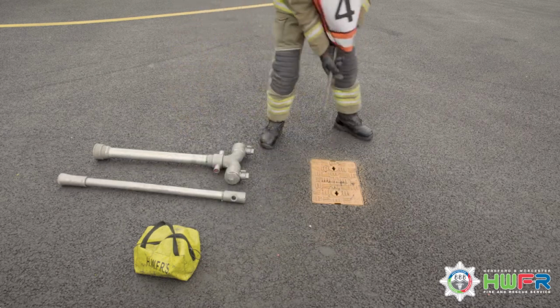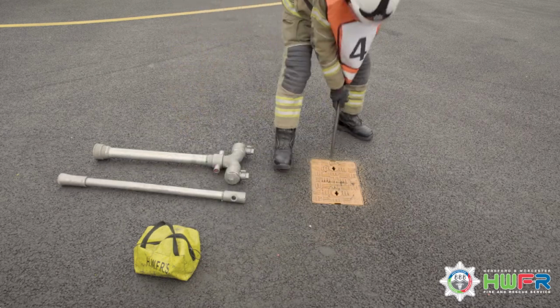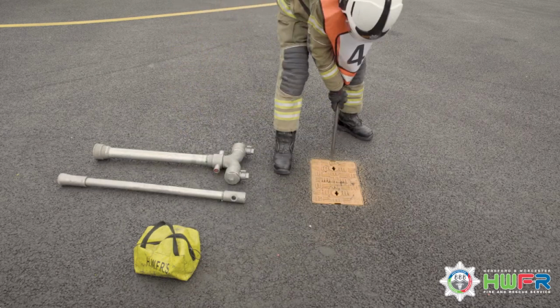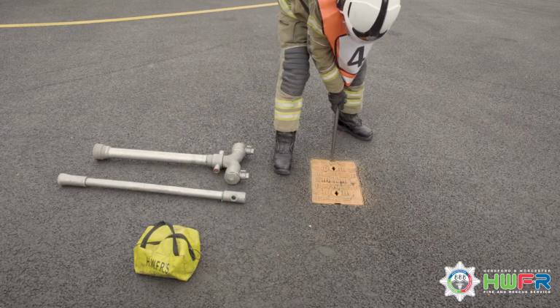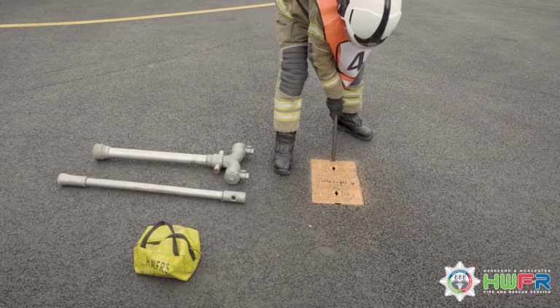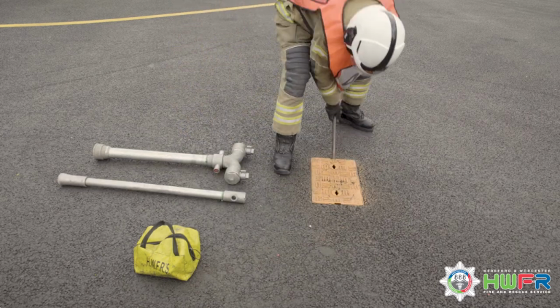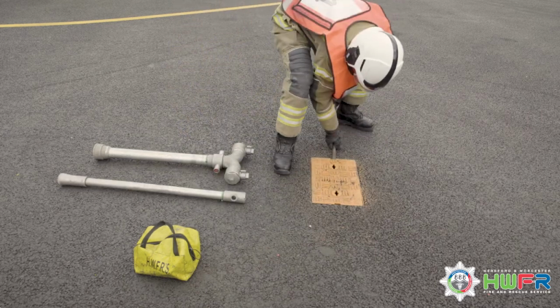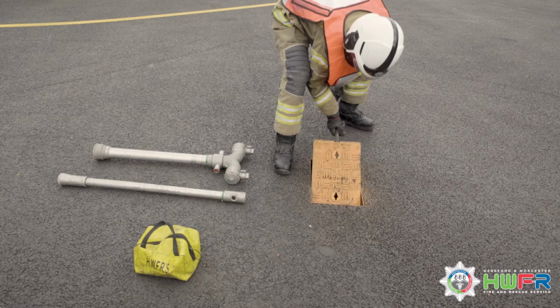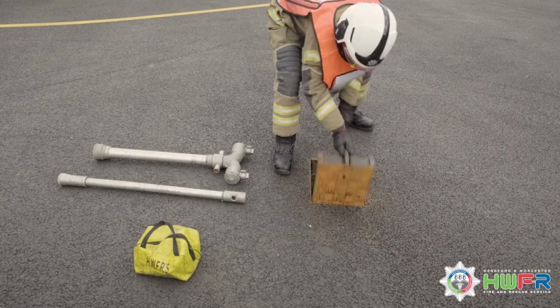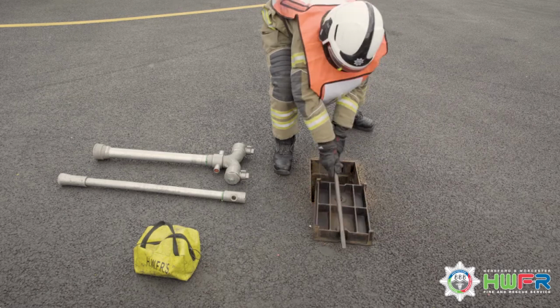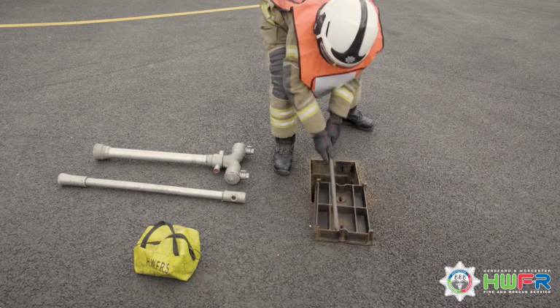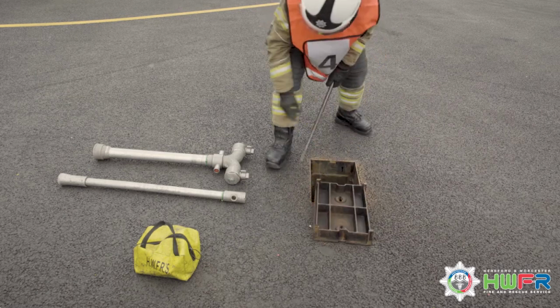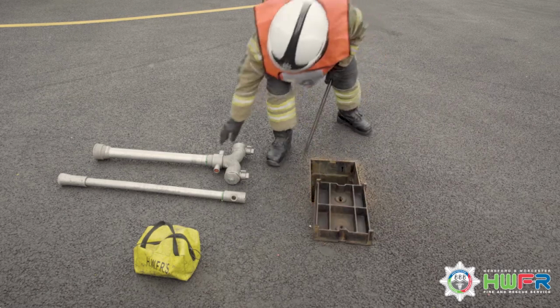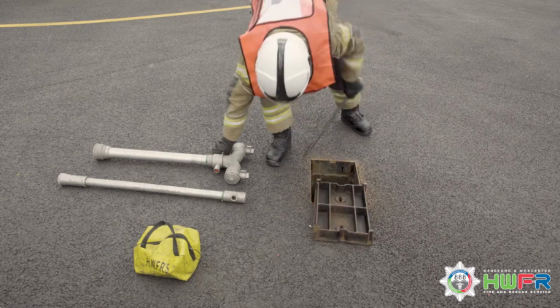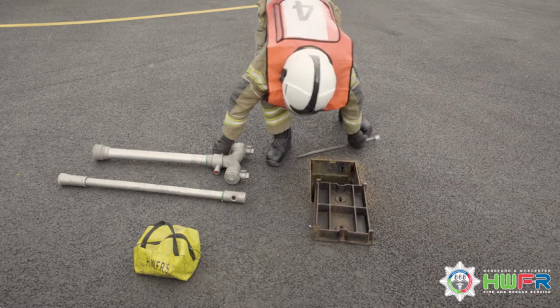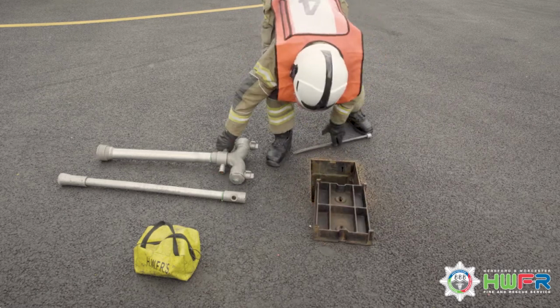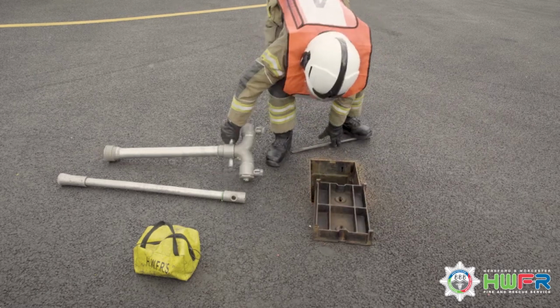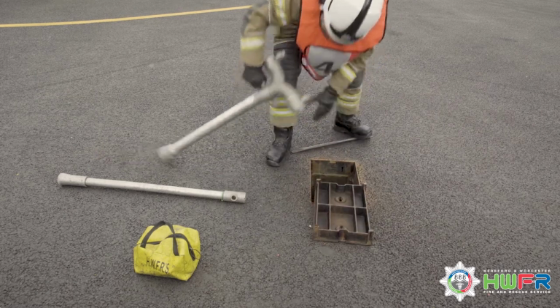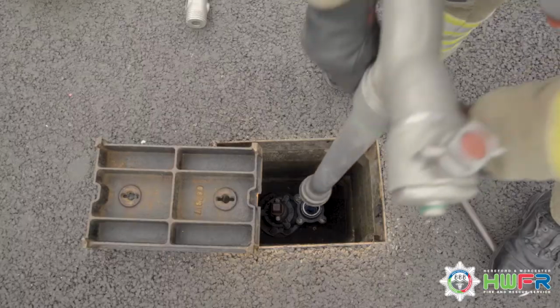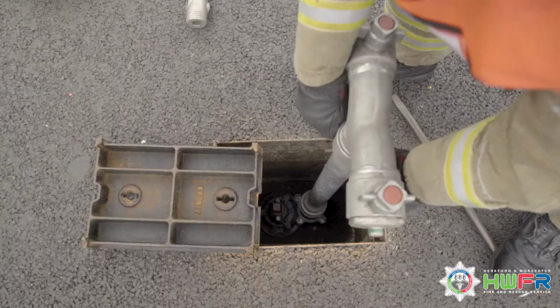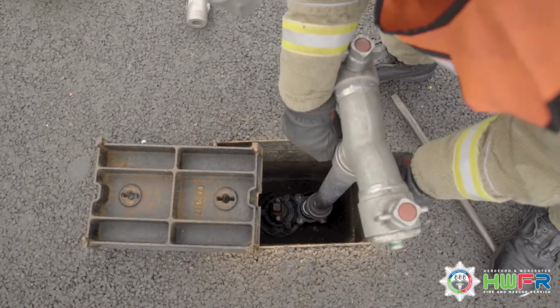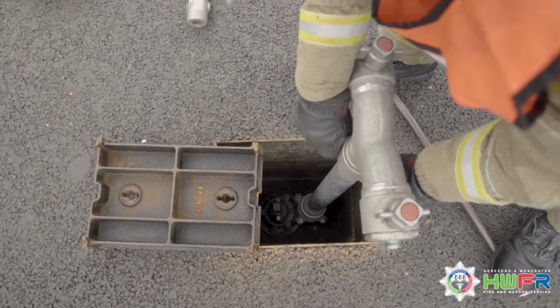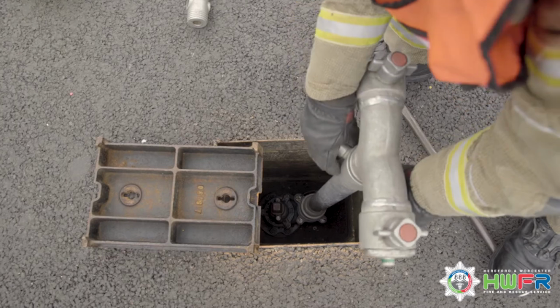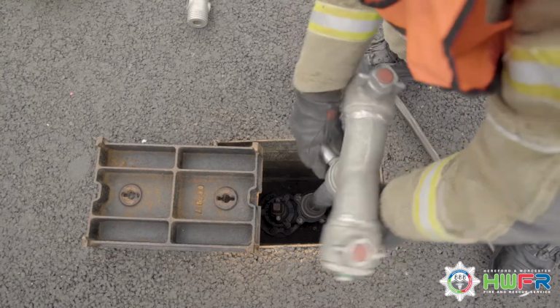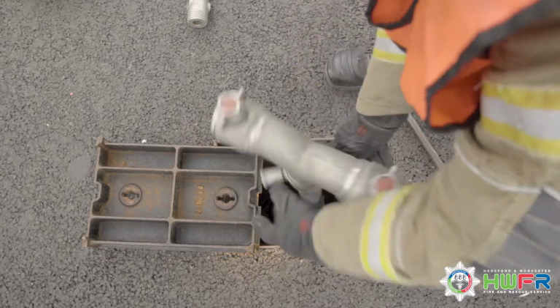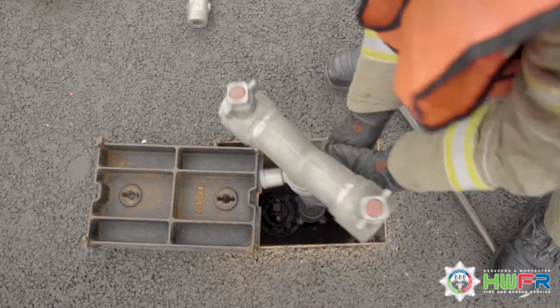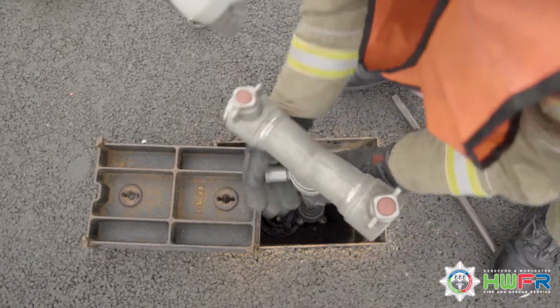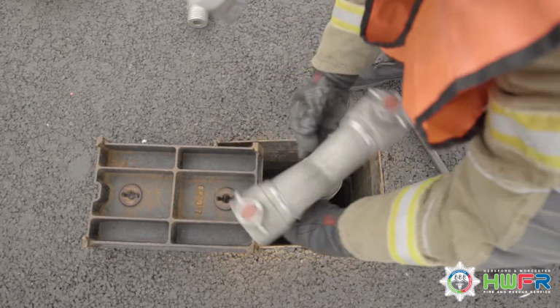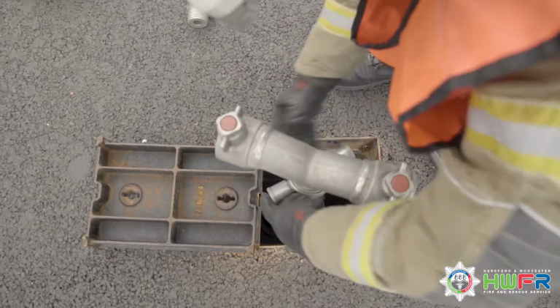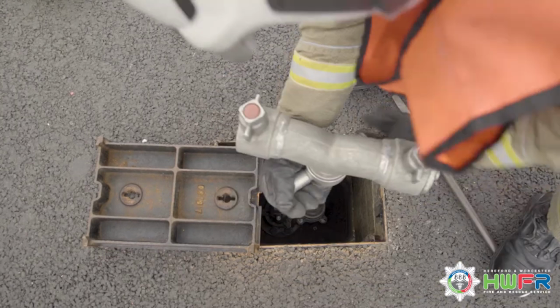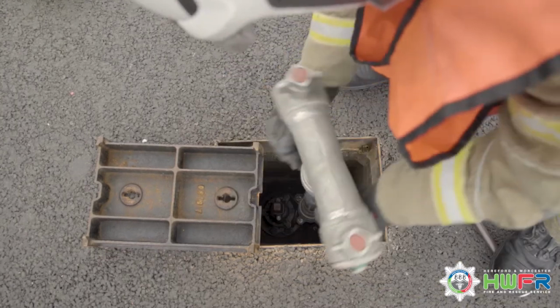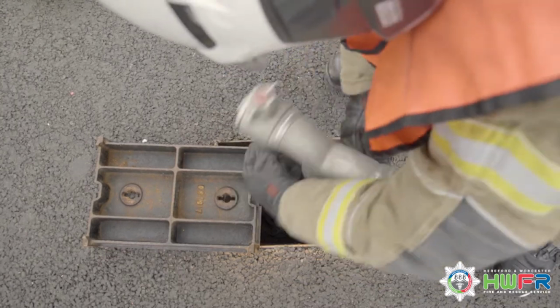The bar is inserted into the slit in the hydrant plate. The hydrant plate is removed. The standpipe is then located on the hydrant, turned, and secured.